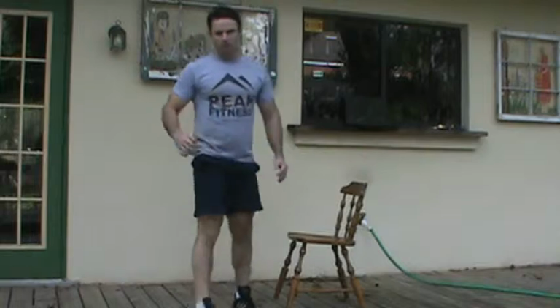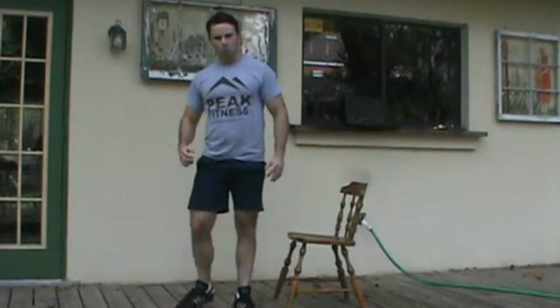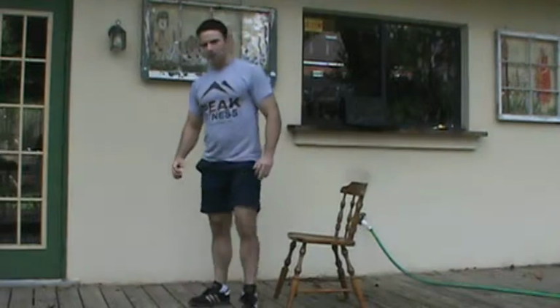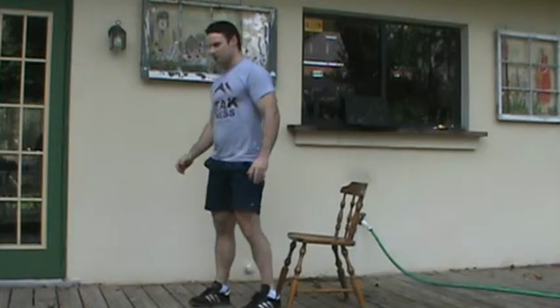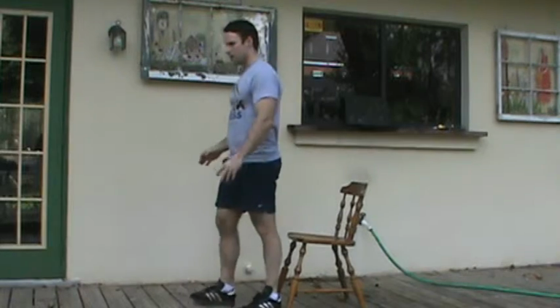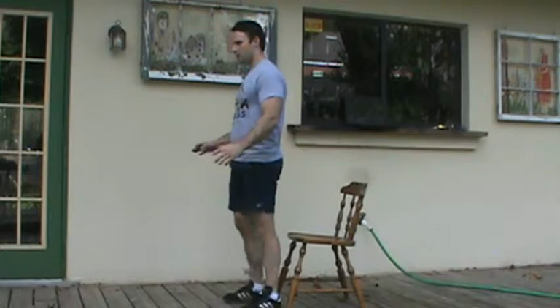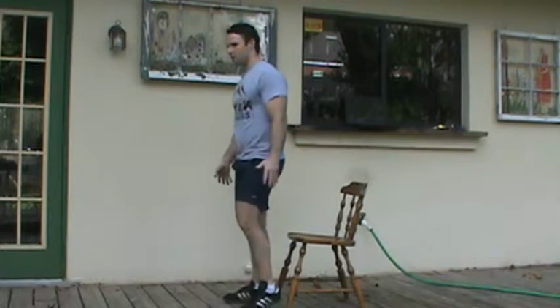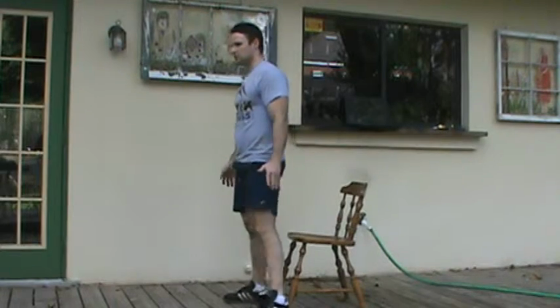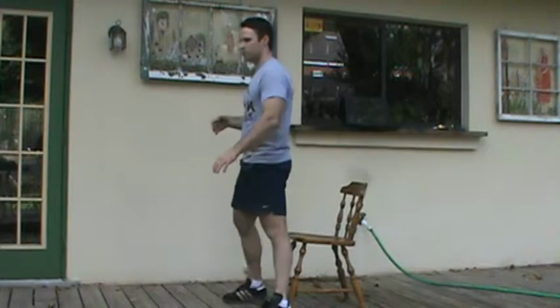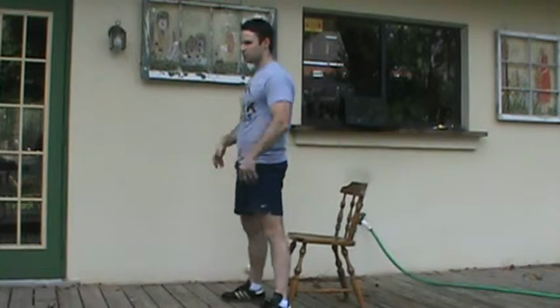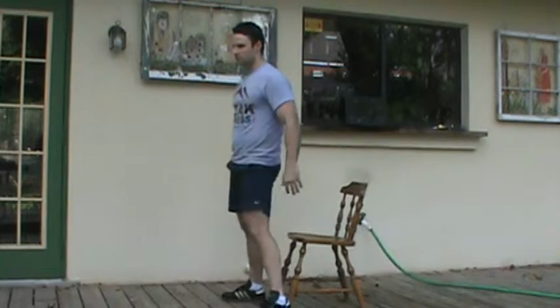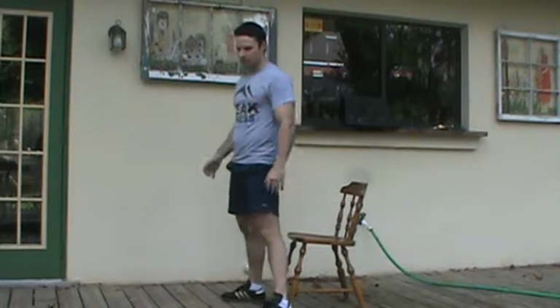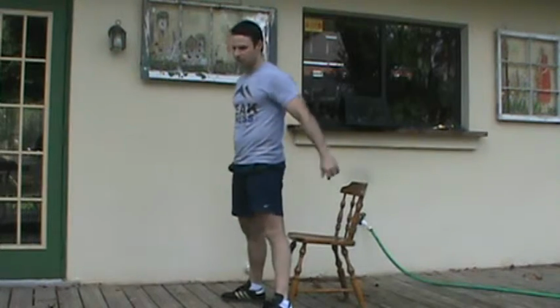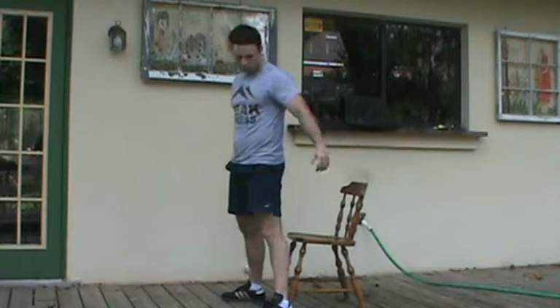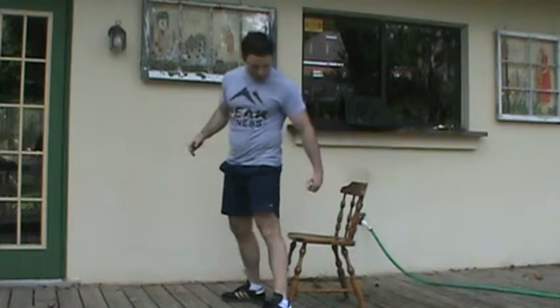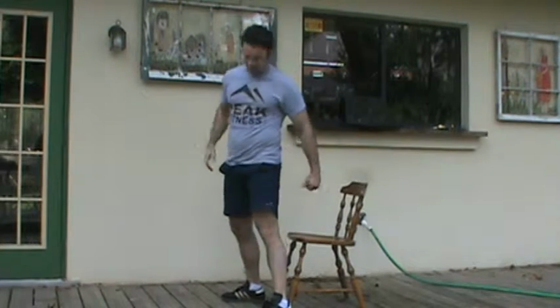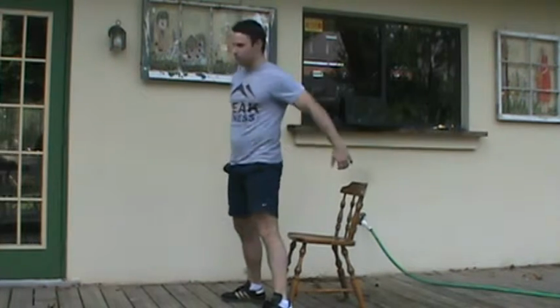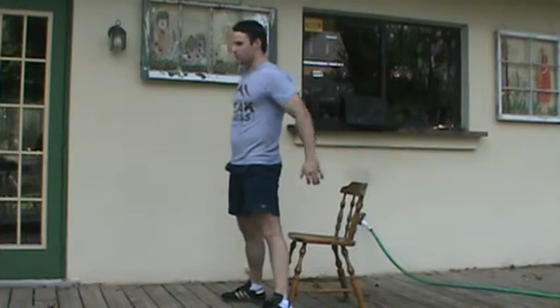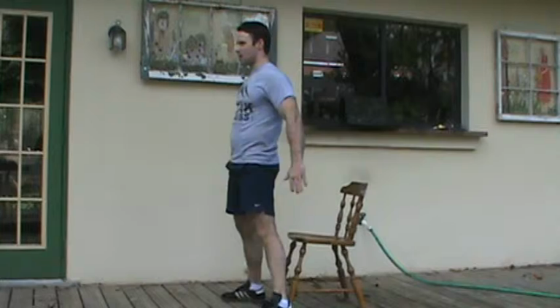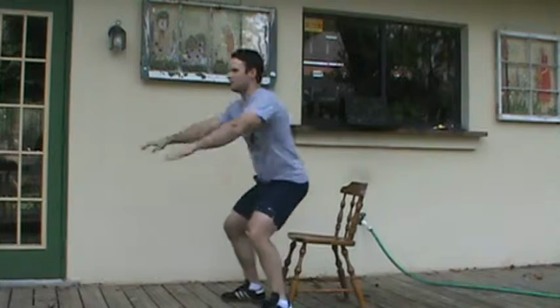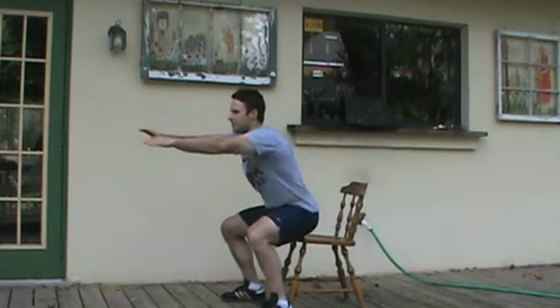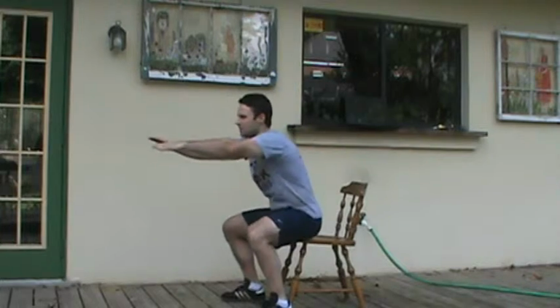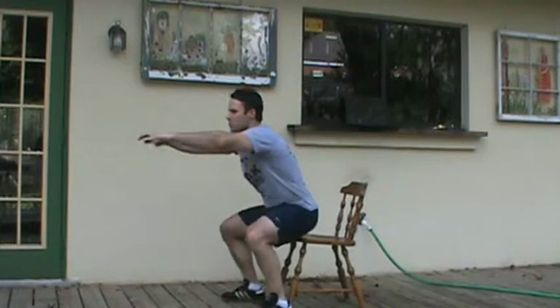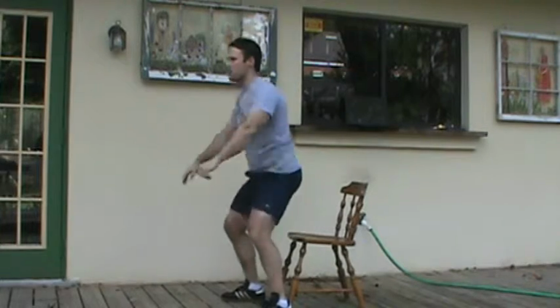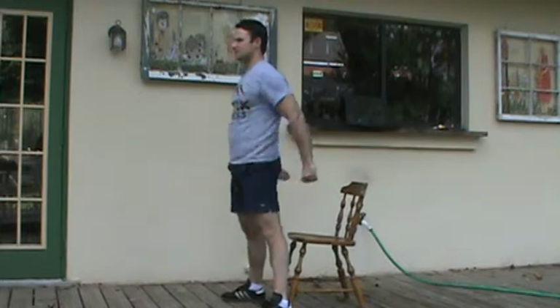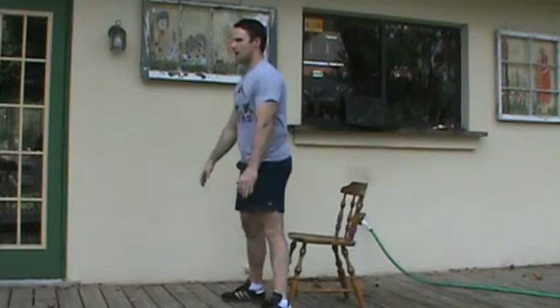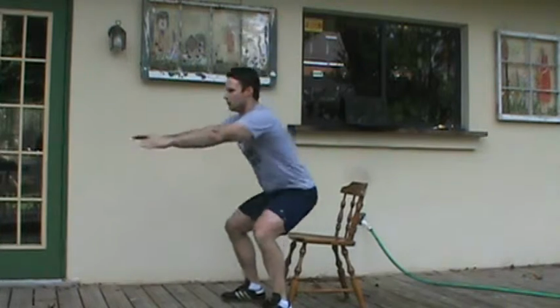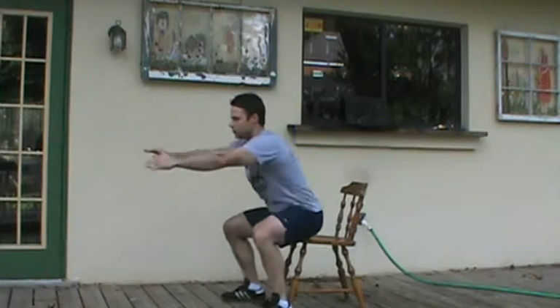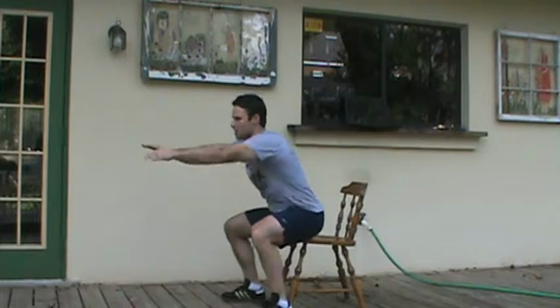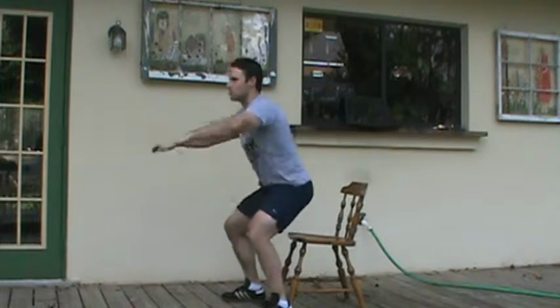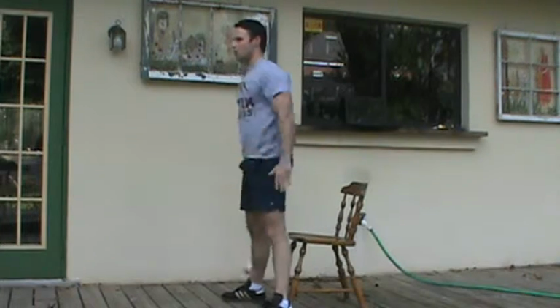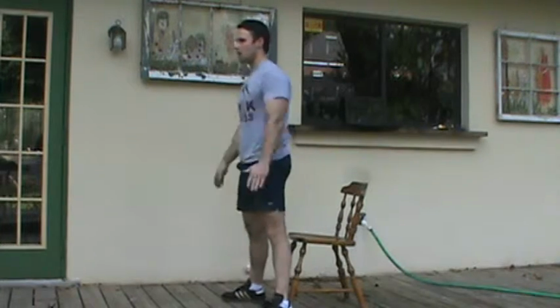Level 1 body weight squat. For this, I will position myself behind the chair and just stick your butt out like a bad dance move, sit back onto the chair, squat to parallel.